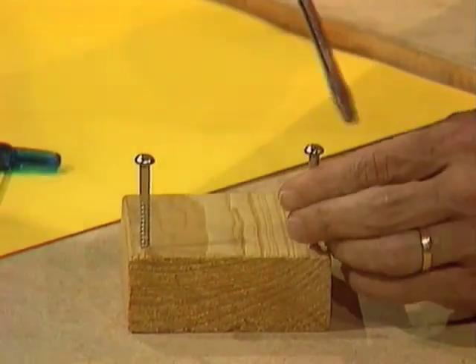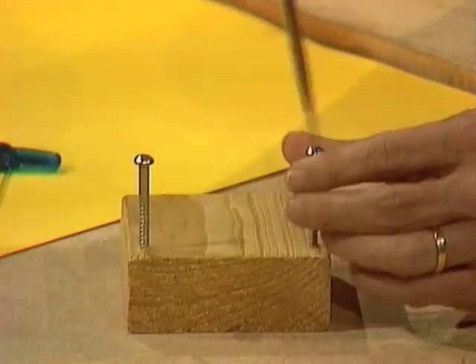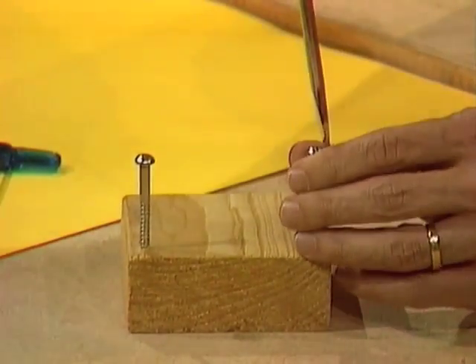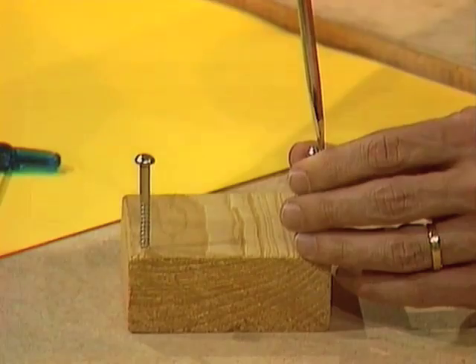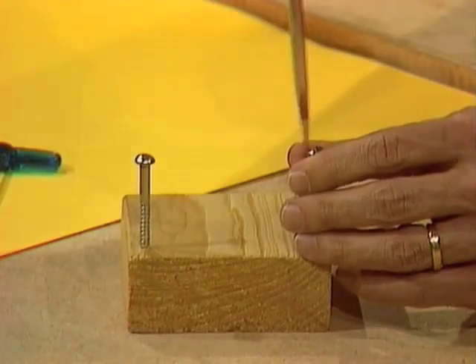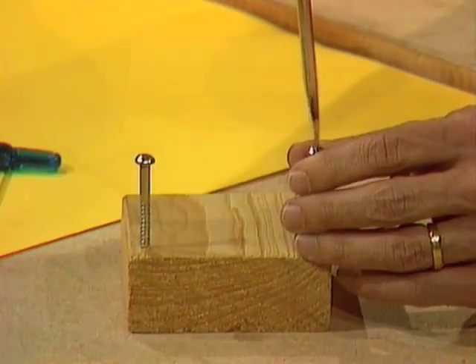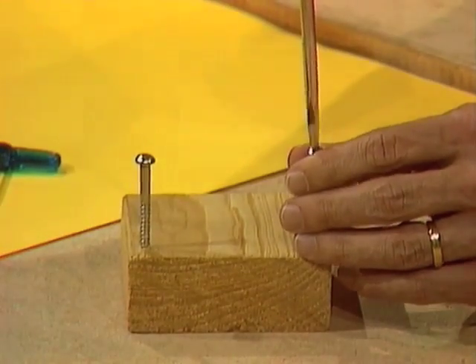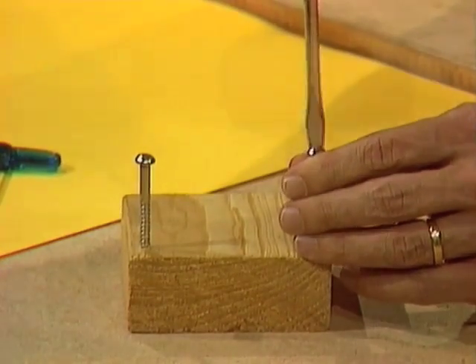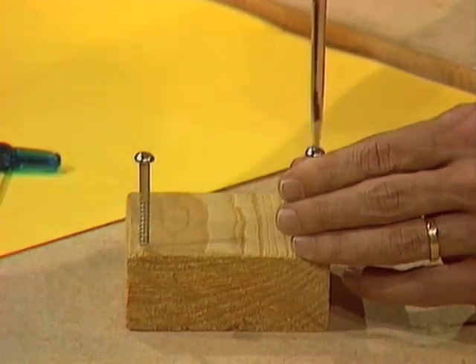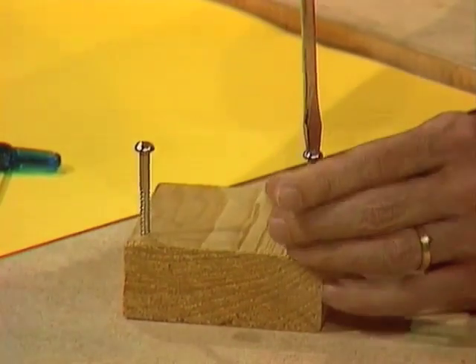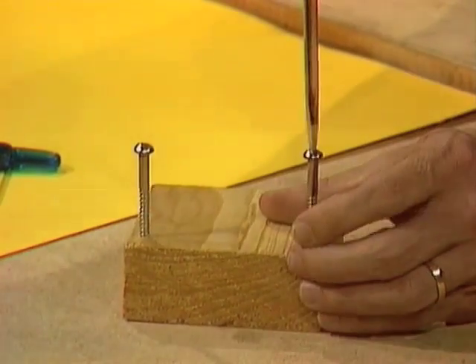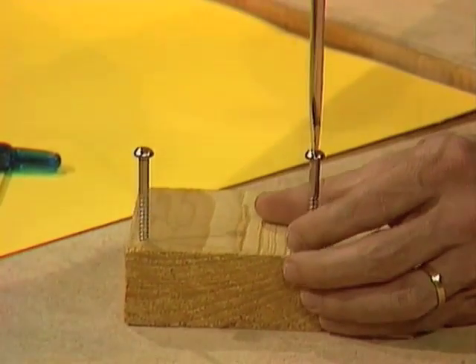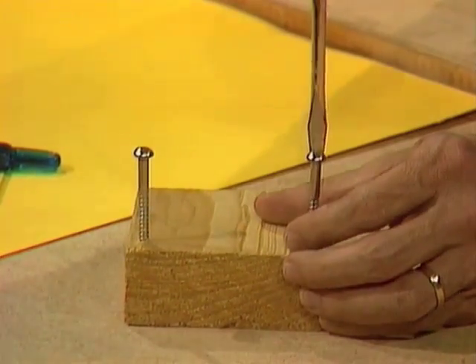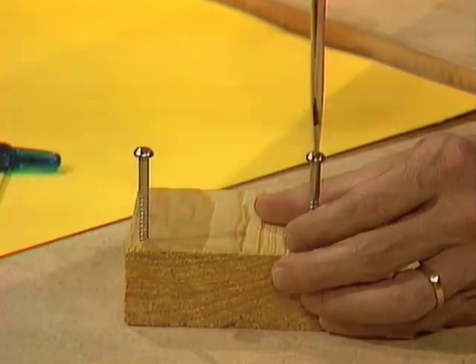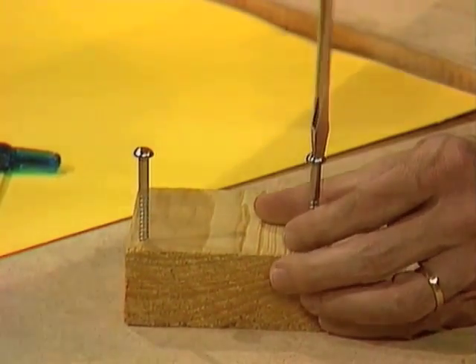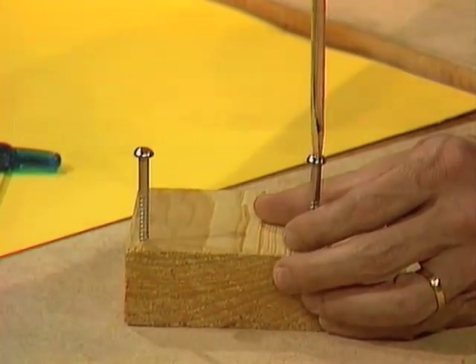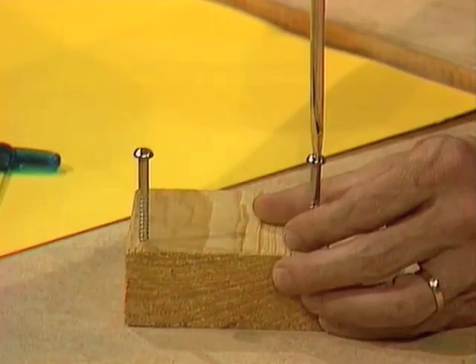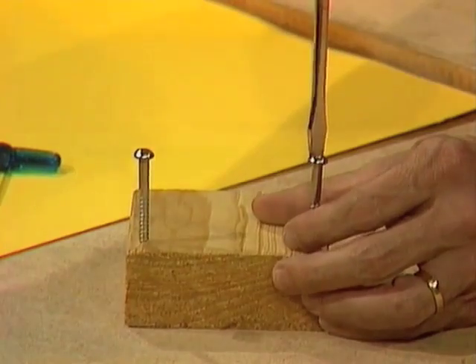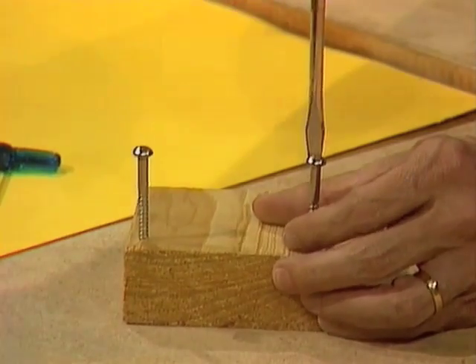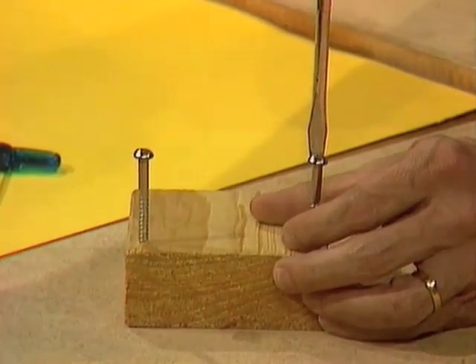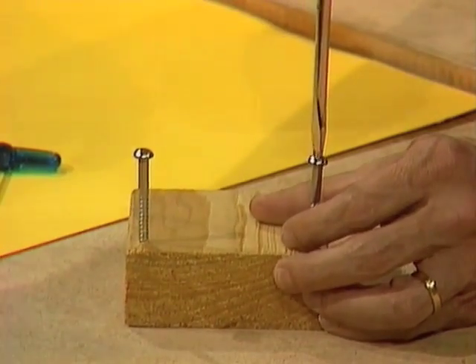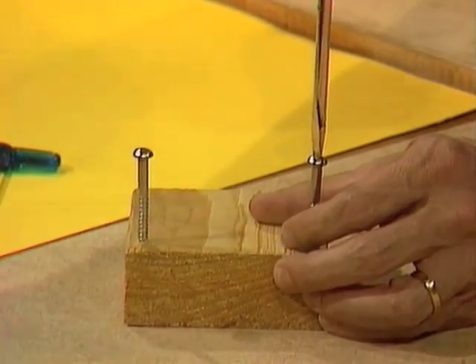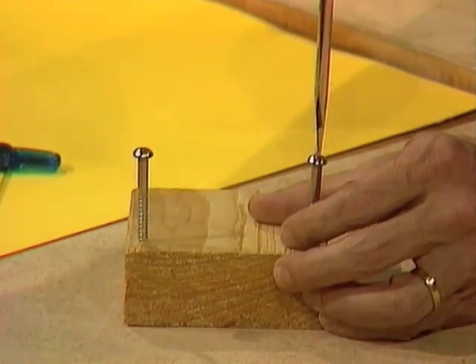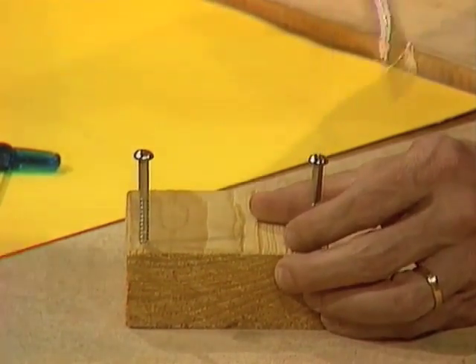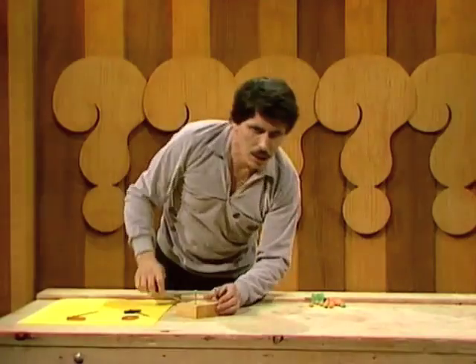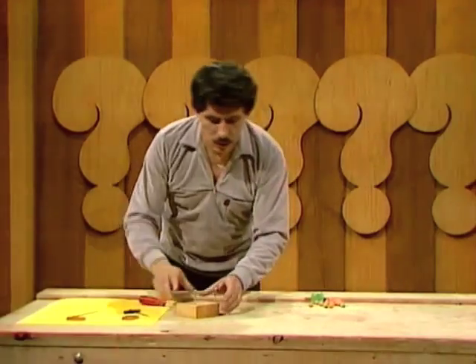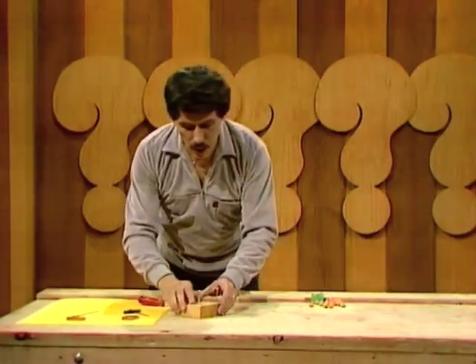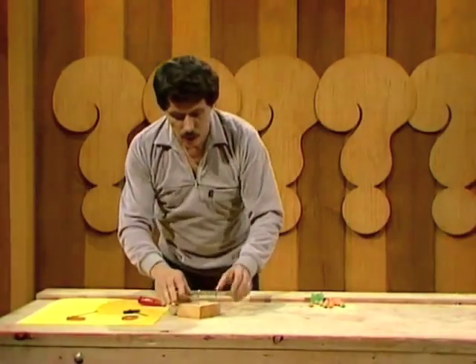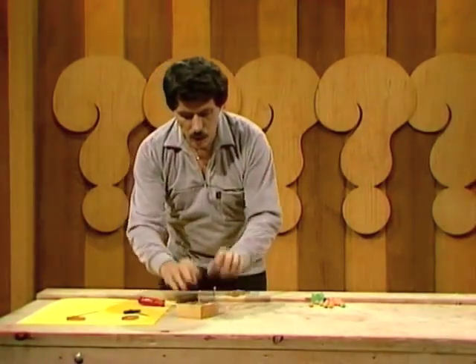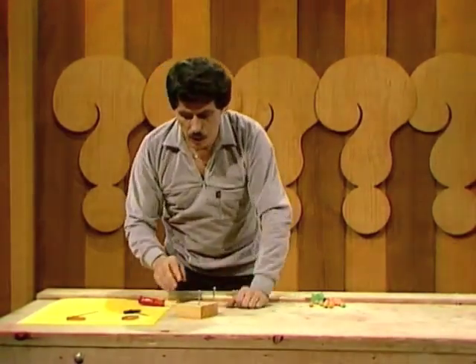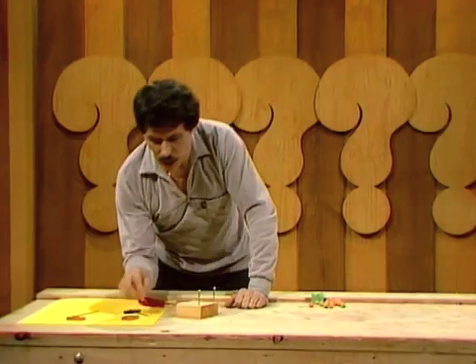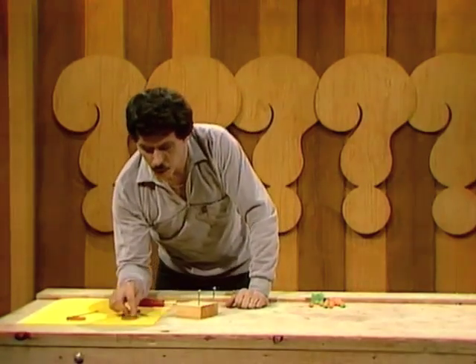When we make this, we're not going to hurl rocks at all. In fact, we're going to hurl something quite soft — little pieces of plasticine. Much, much safer than hard stones or buttons or anything like that. So there it is. That's the basis of the catapult.